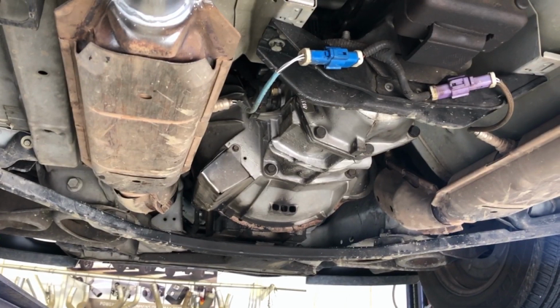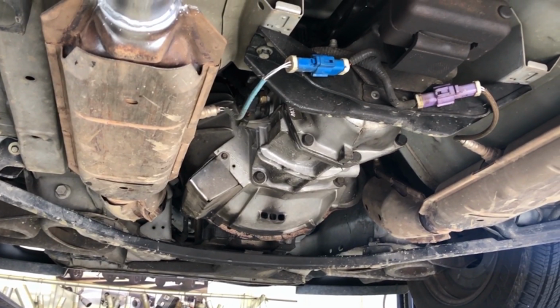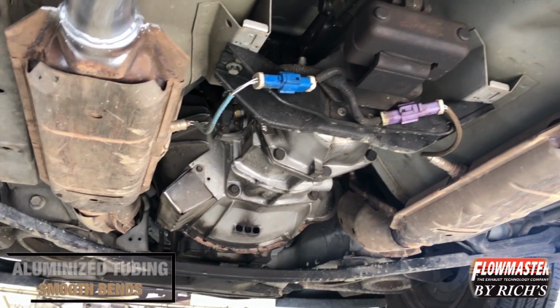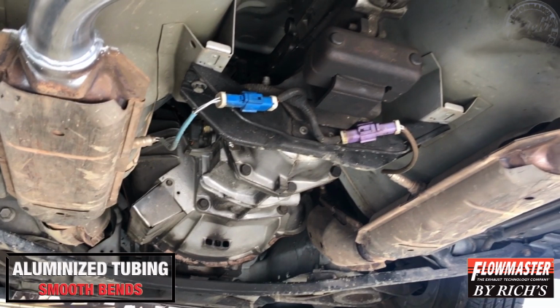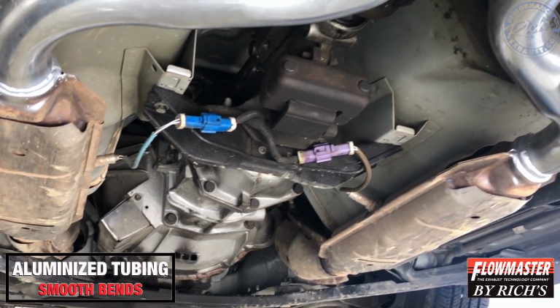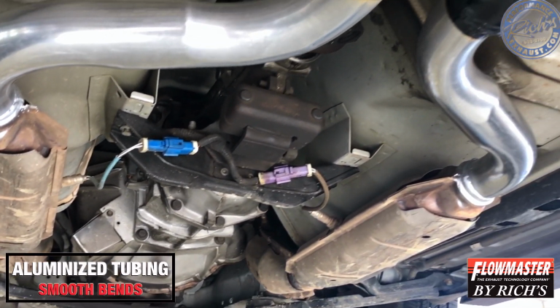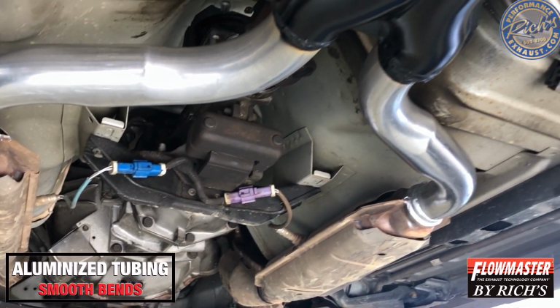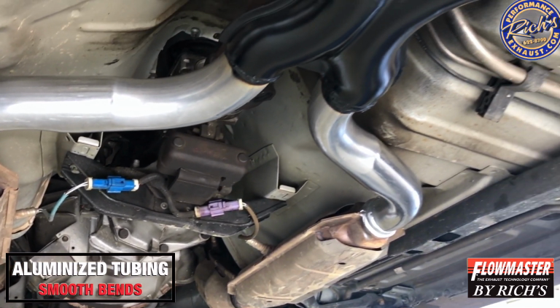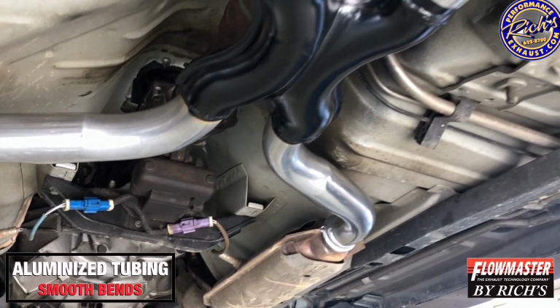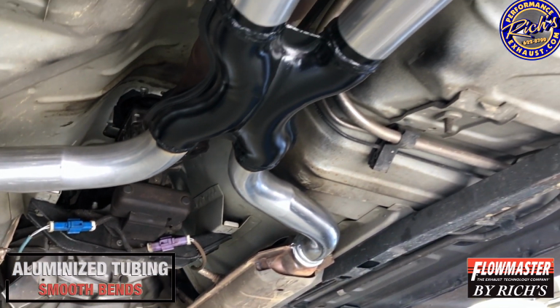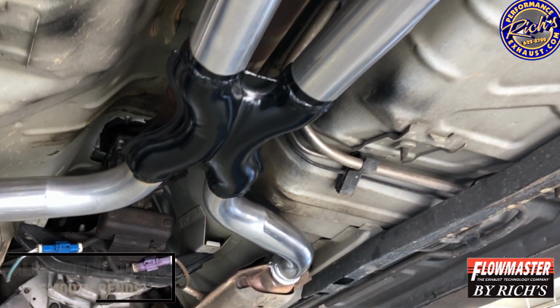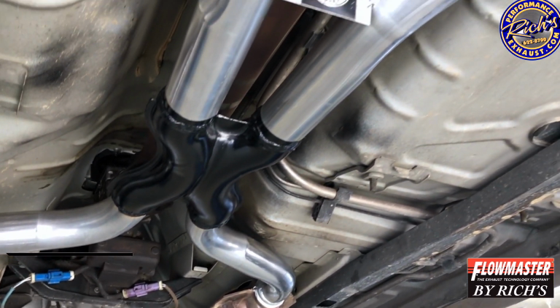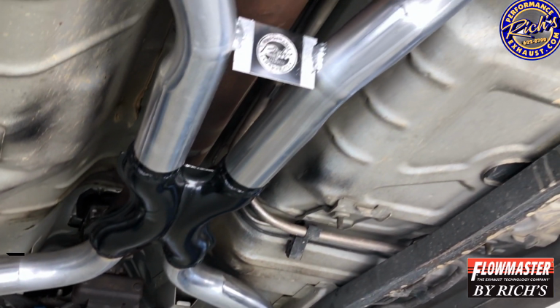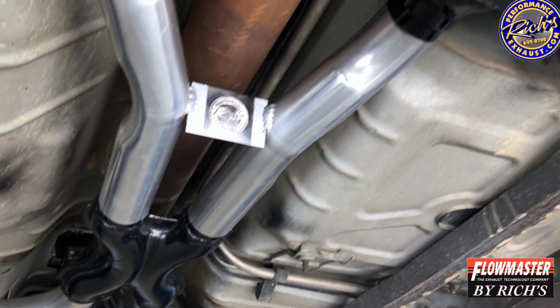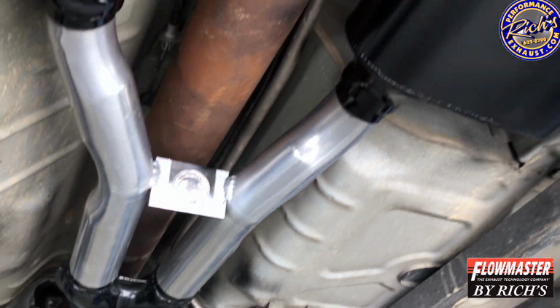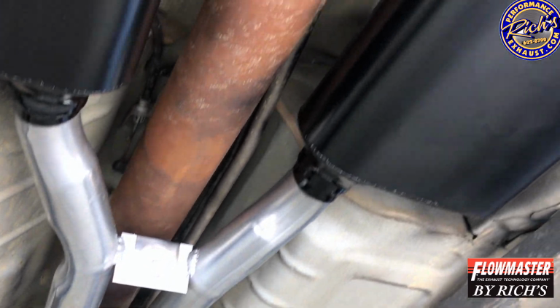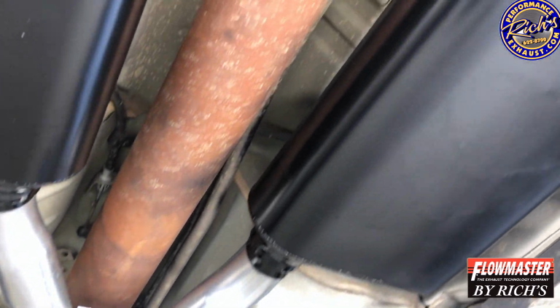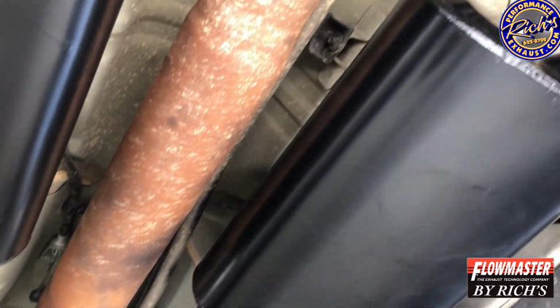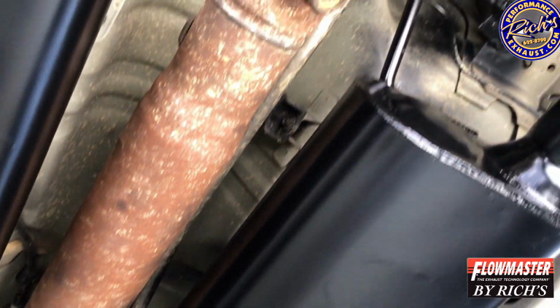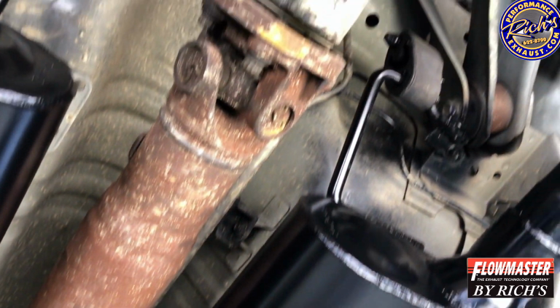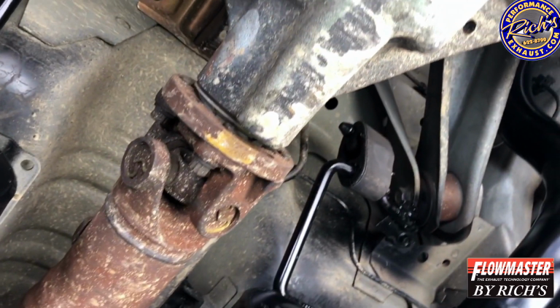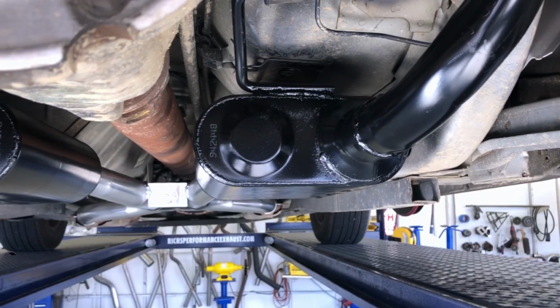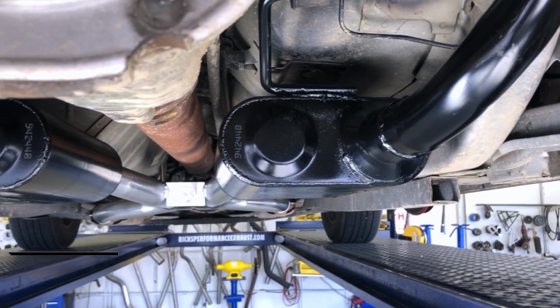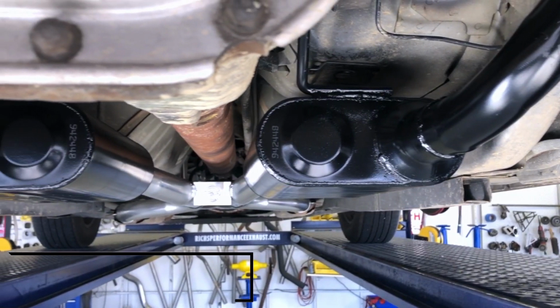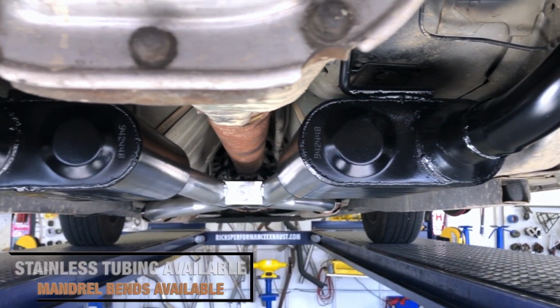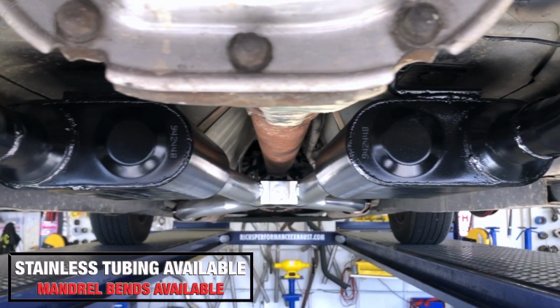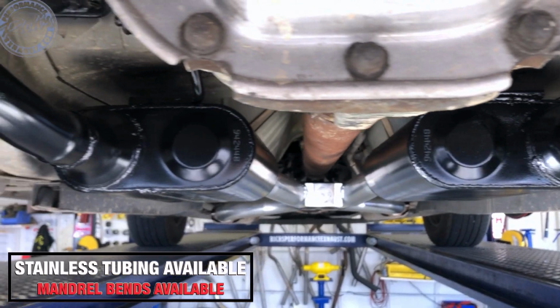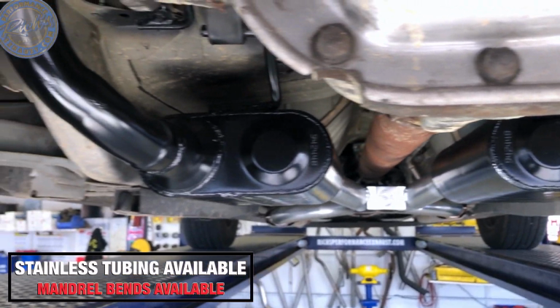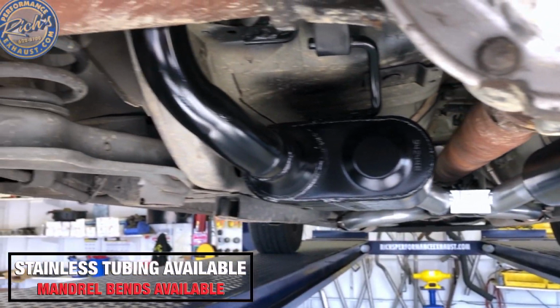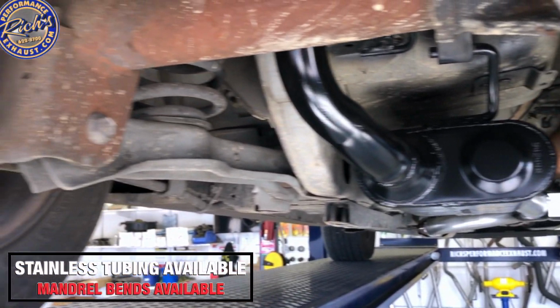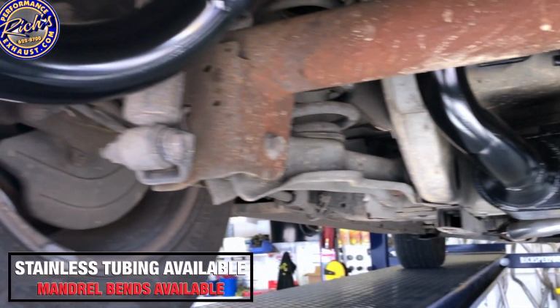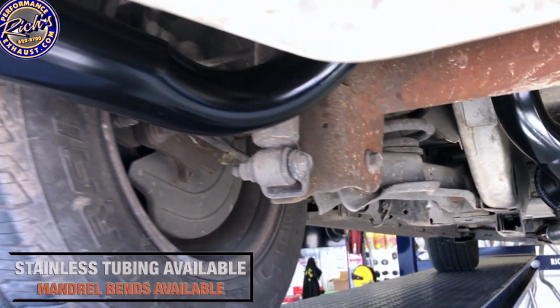Systems built with aluminized tubing and smooth bends. The quality goes in before the name goes on. Stainless steel and mandrel bends are available.